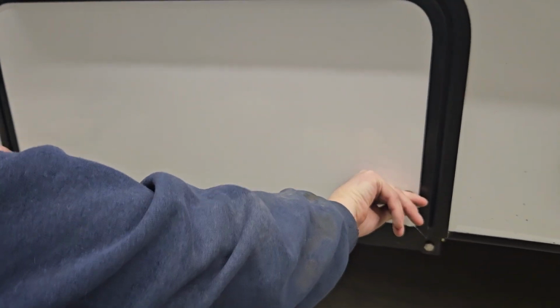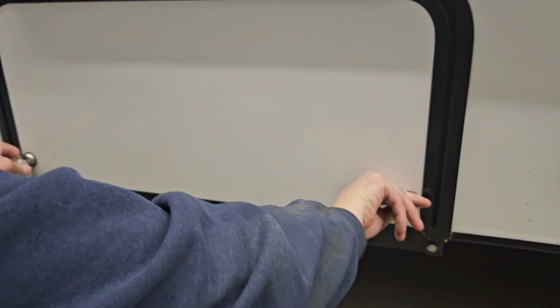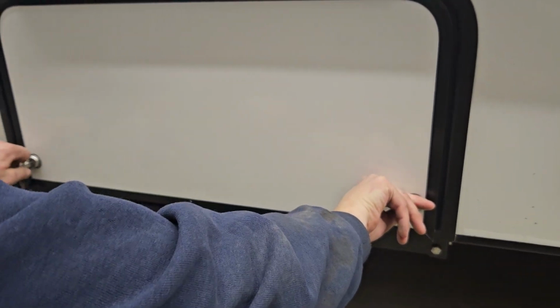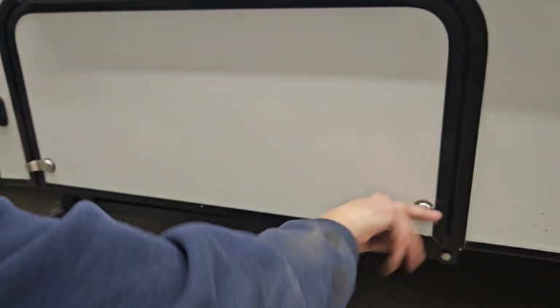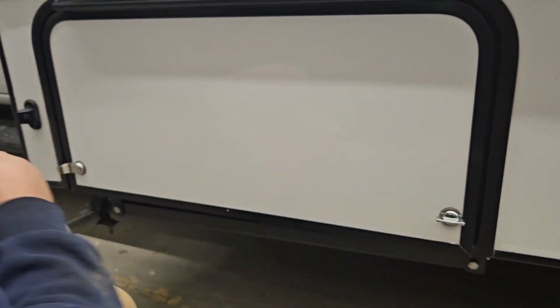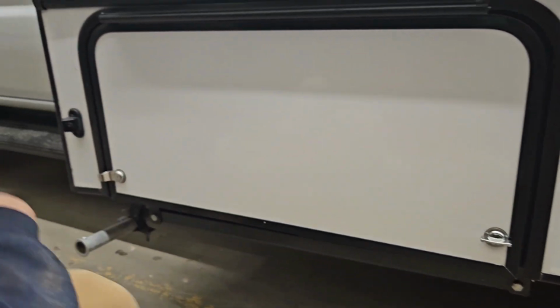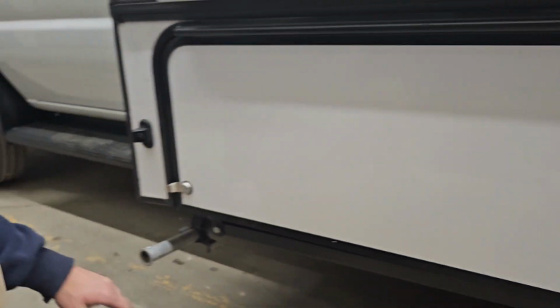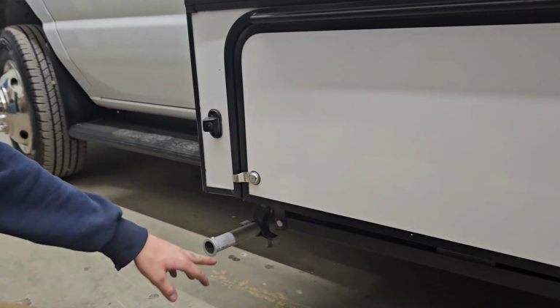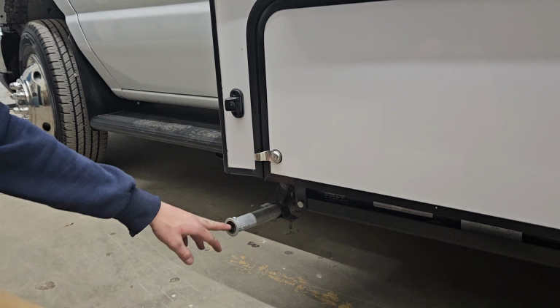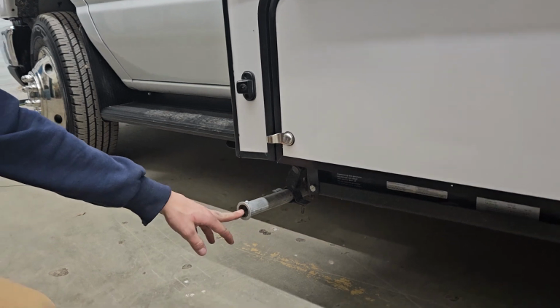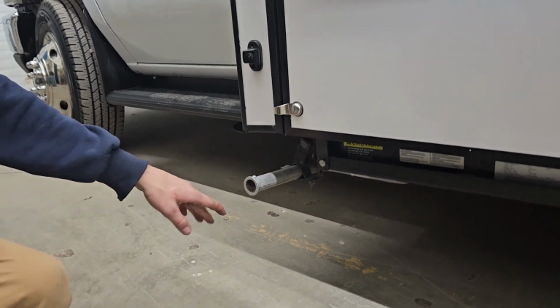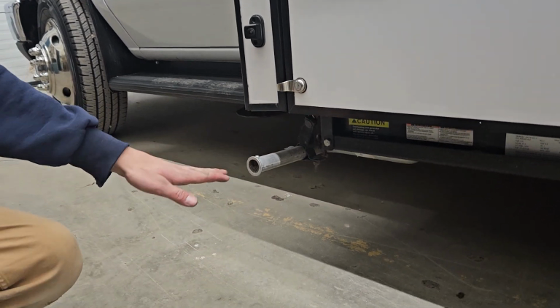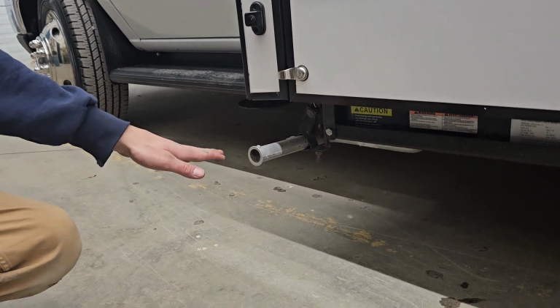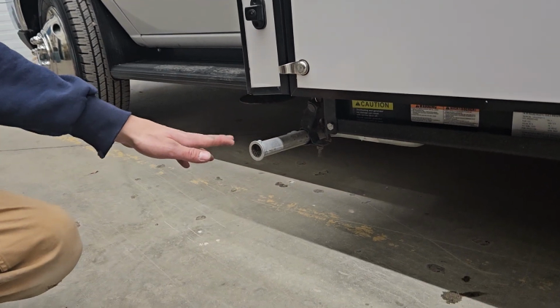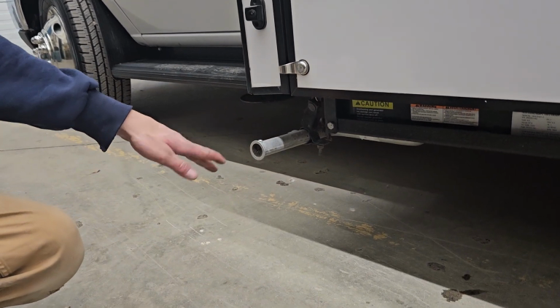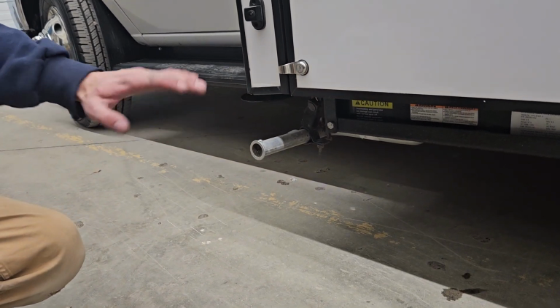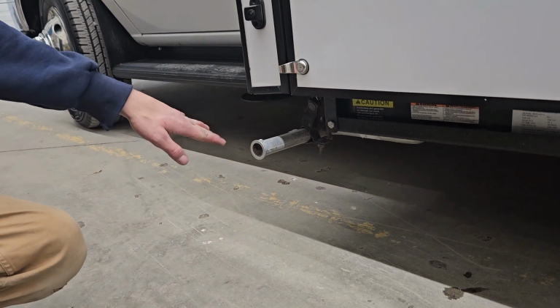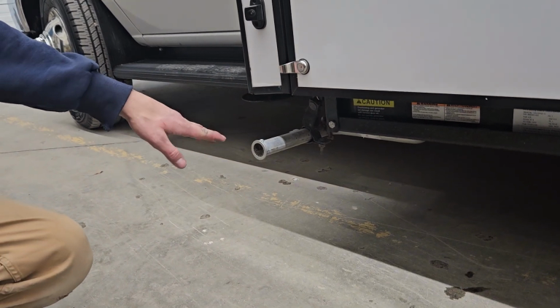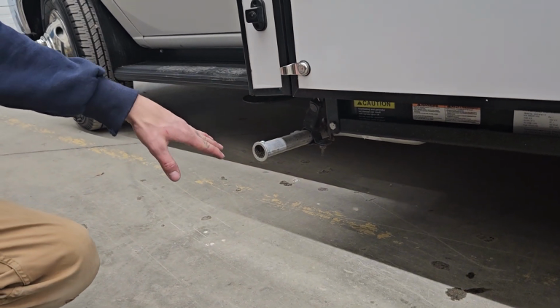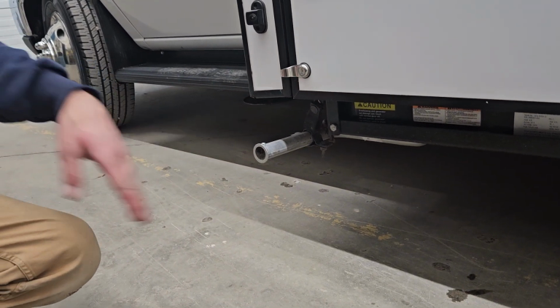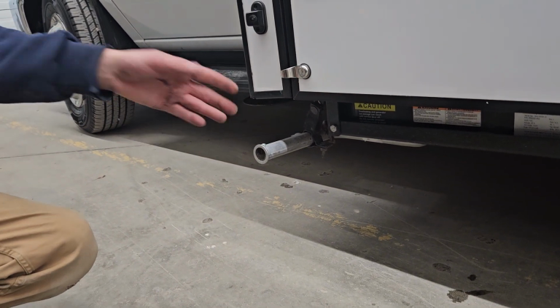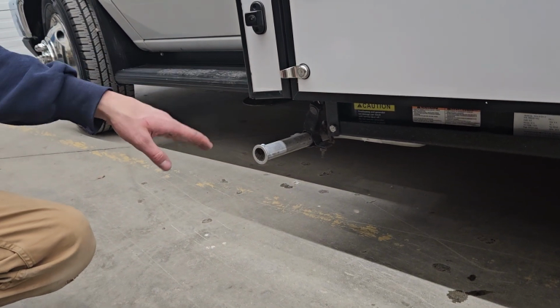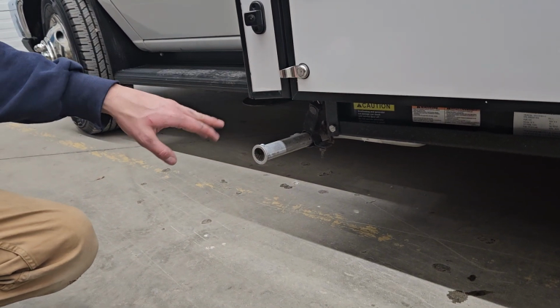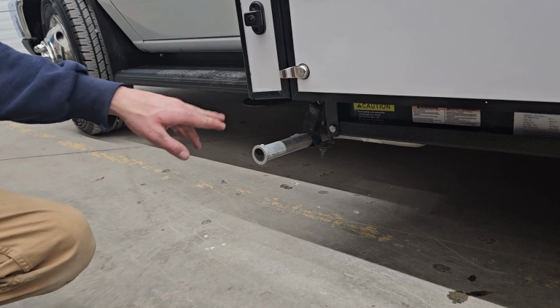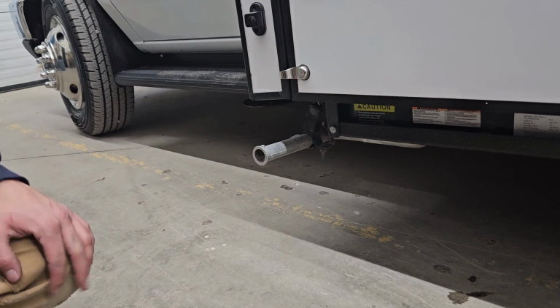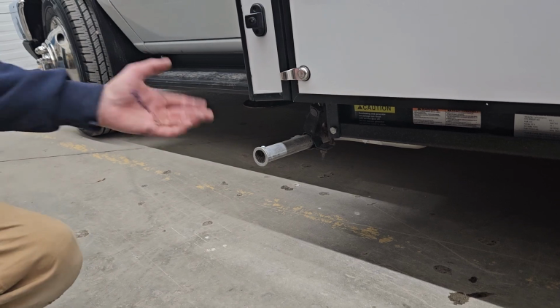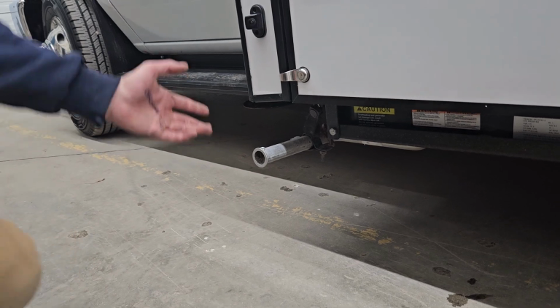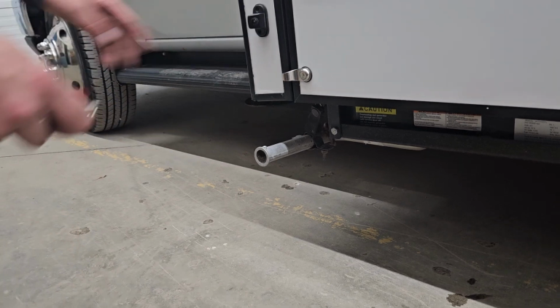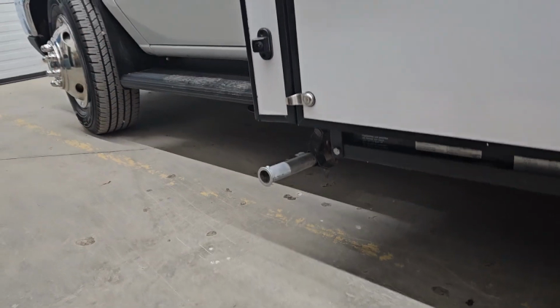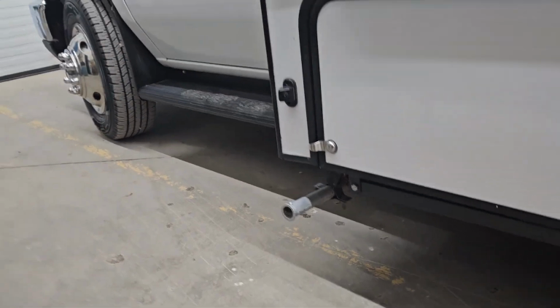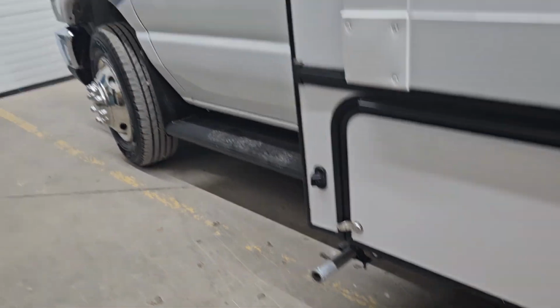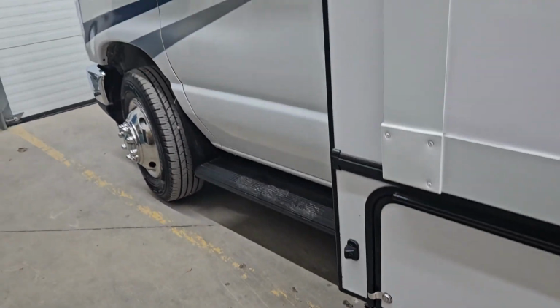You'll notice the generator exhaust is right here. Whenever you're running your generator, make sure that exhaust isn't blocked, and keep in mind it does get hot so don't have anything near it.